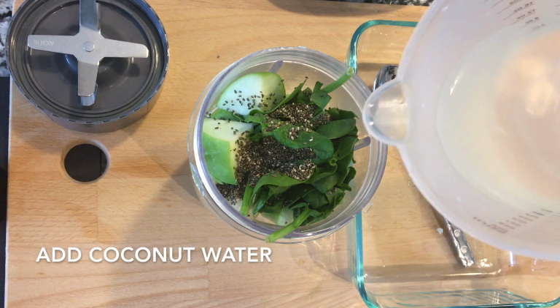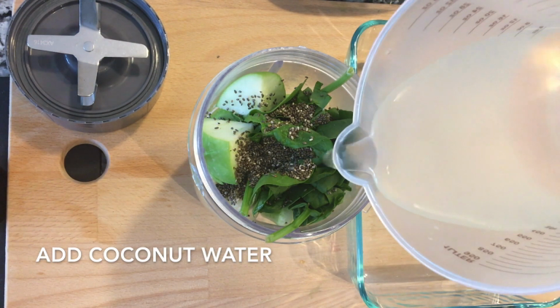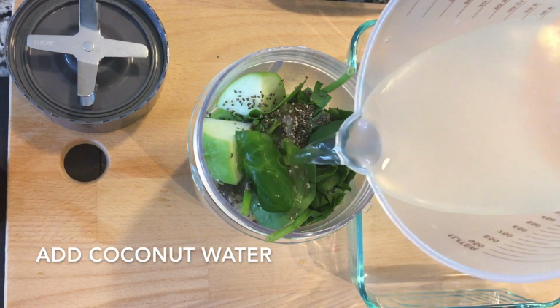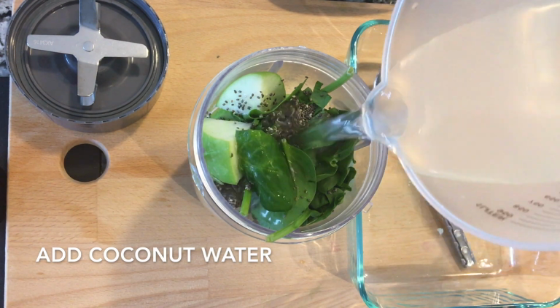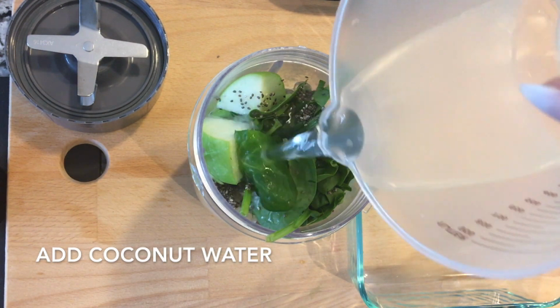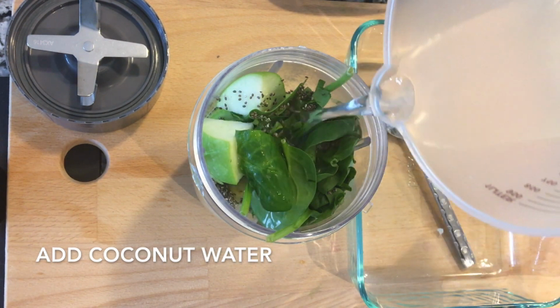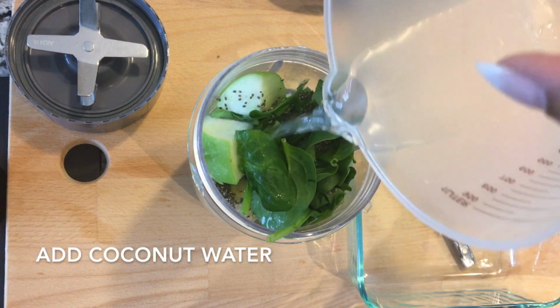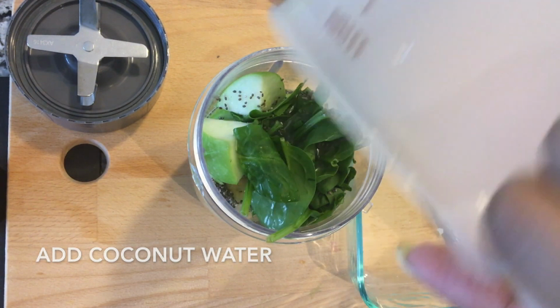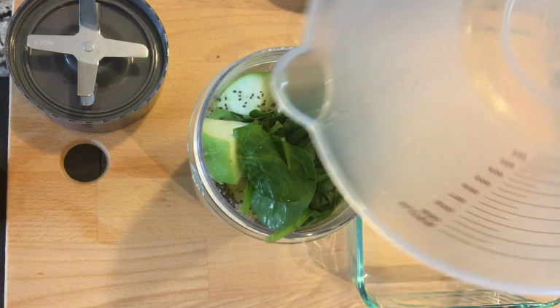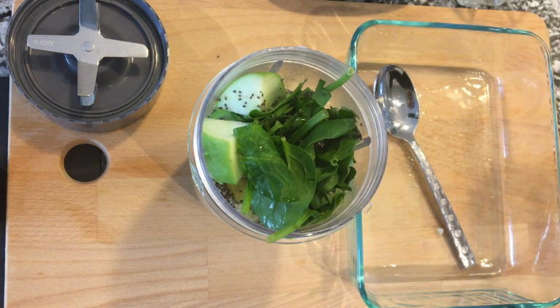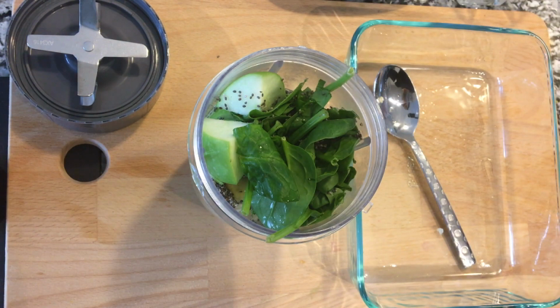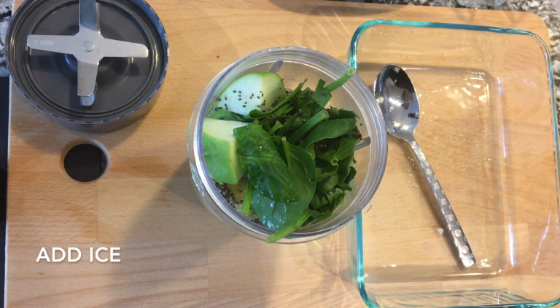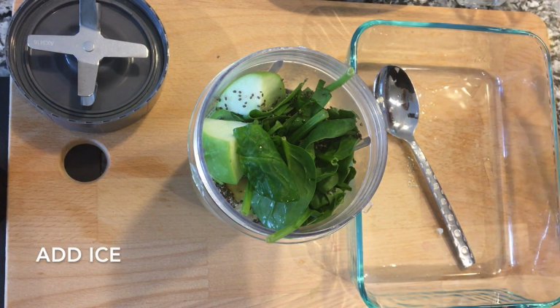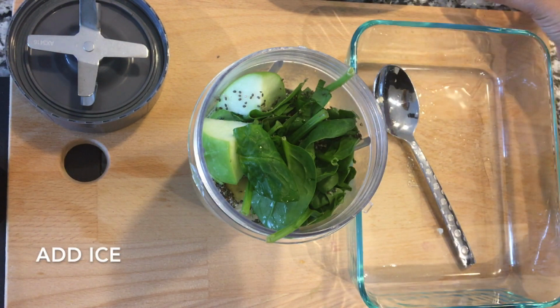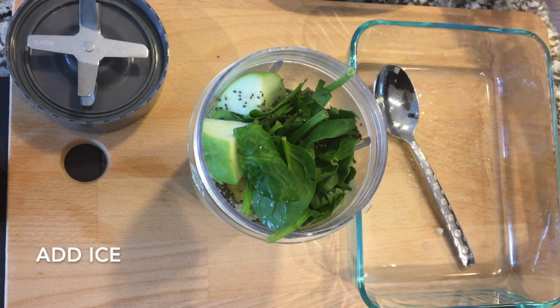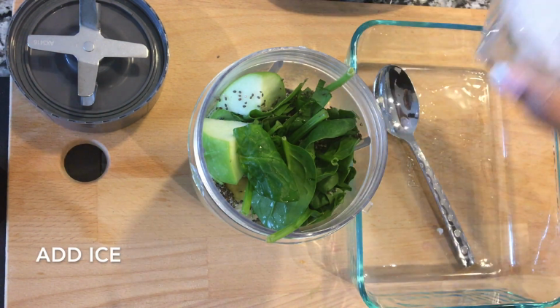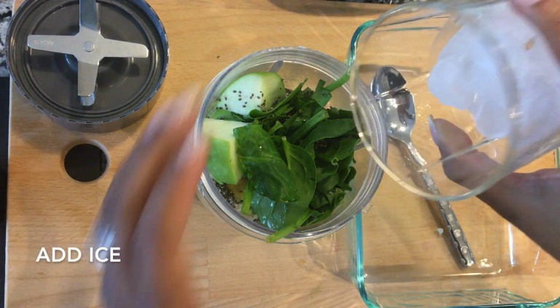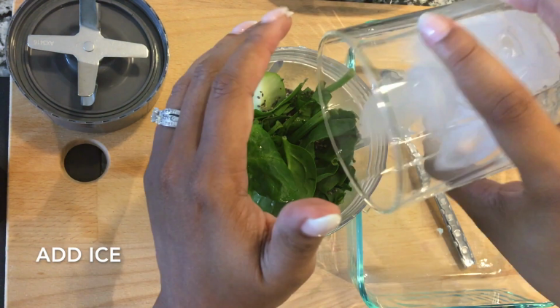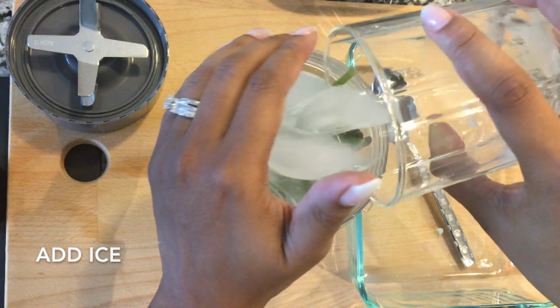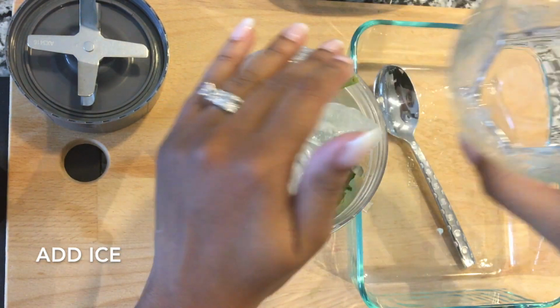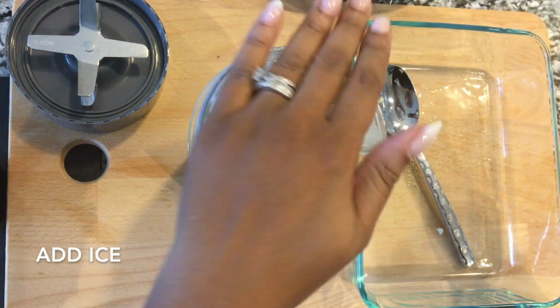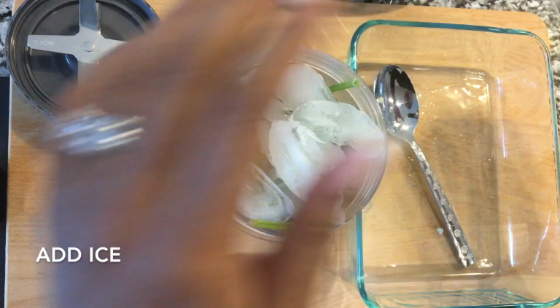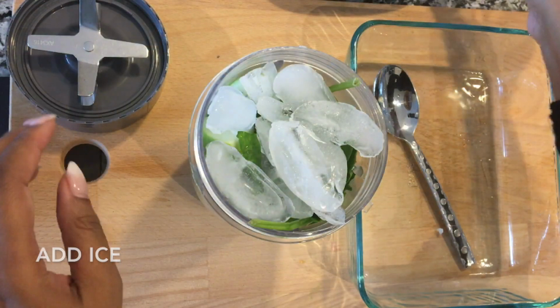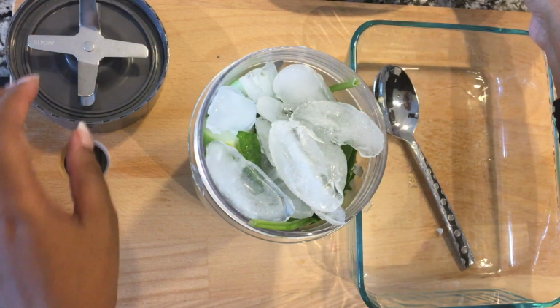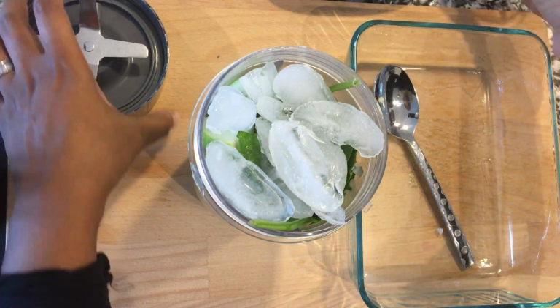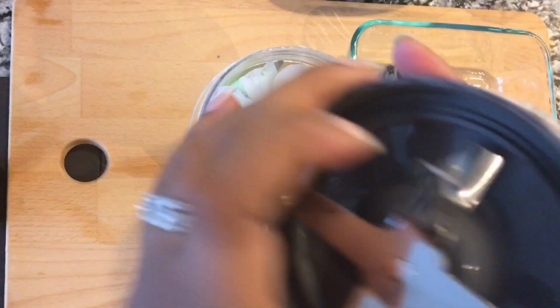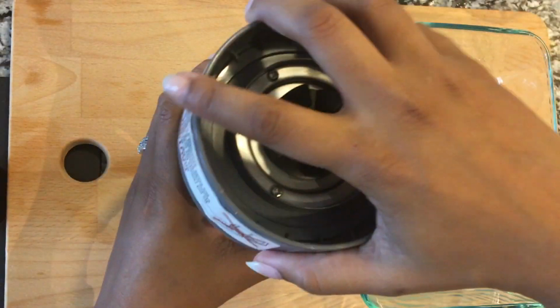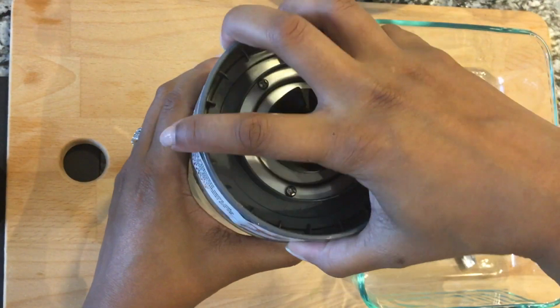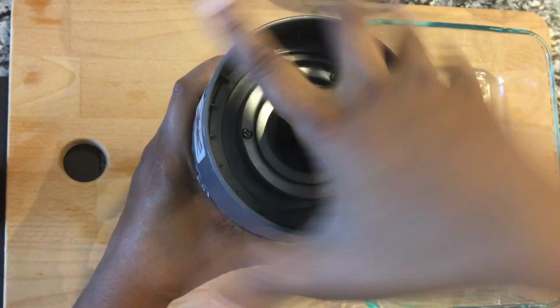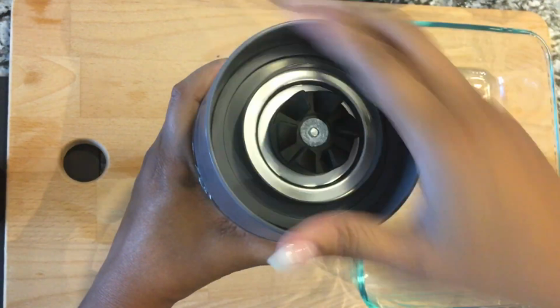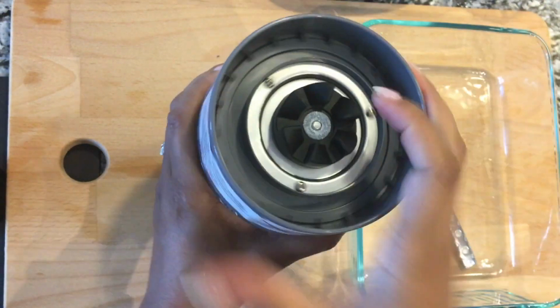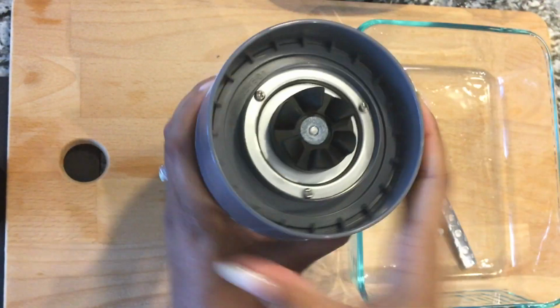Then you're going to add some coconut water — or you could do almond milk or regular water, but I prefer the taste of coconut water. Then top that off with some ice to ensure that your smoothie is nice and cold when you blend it together.